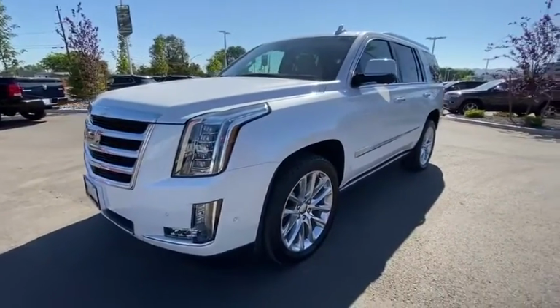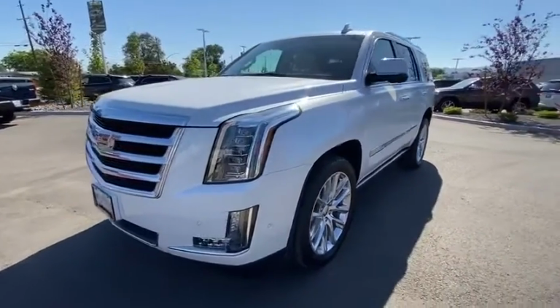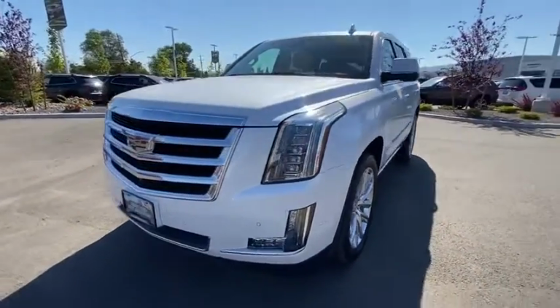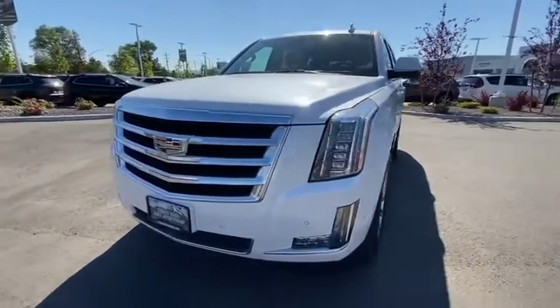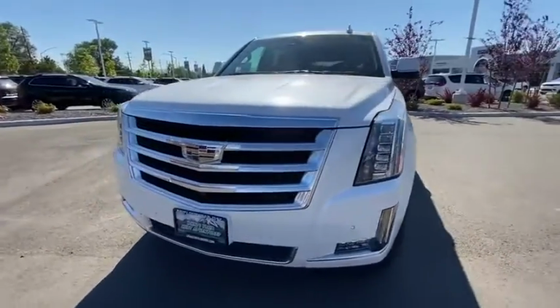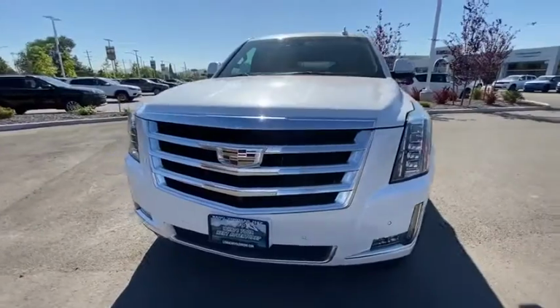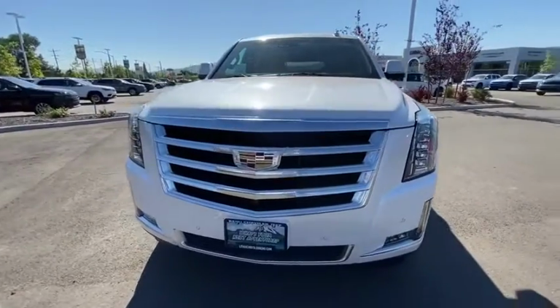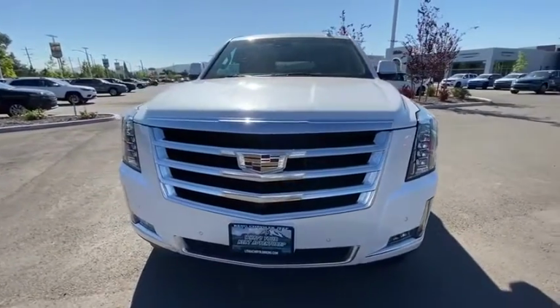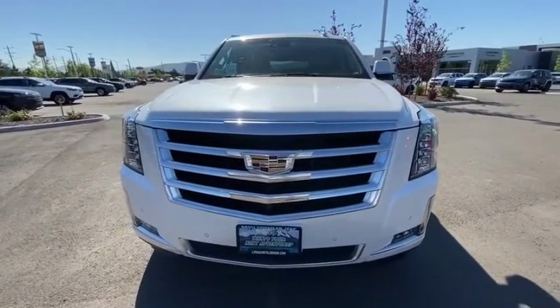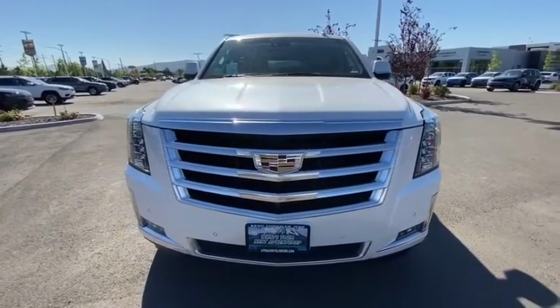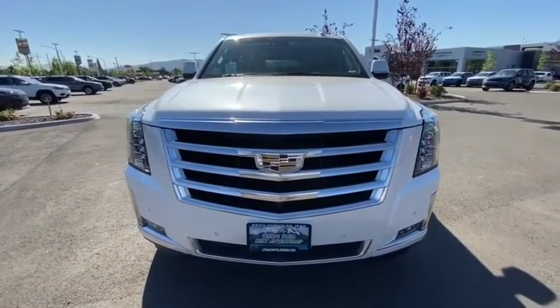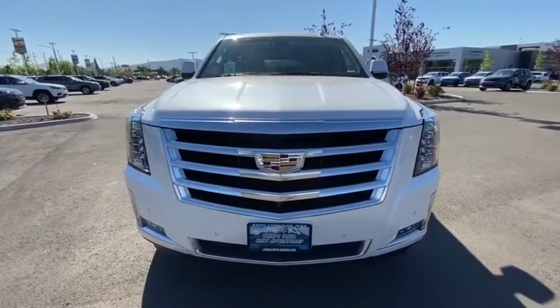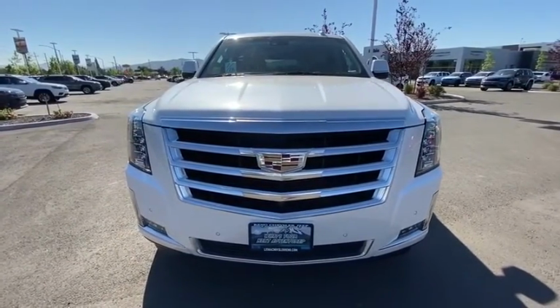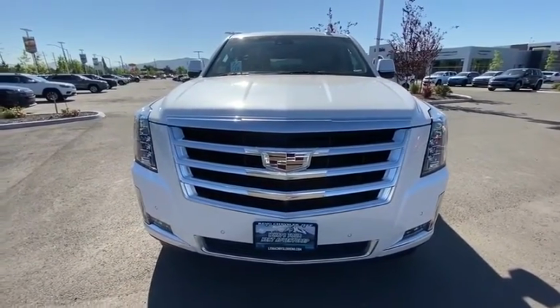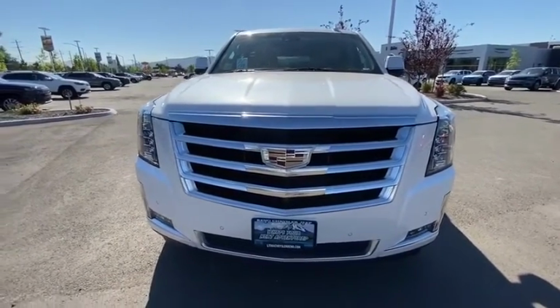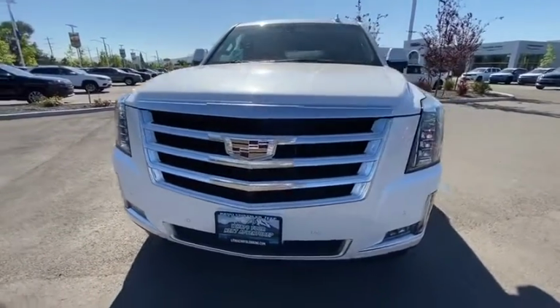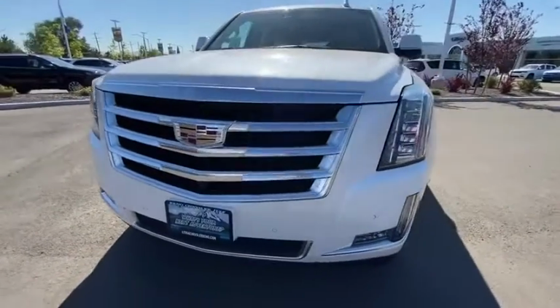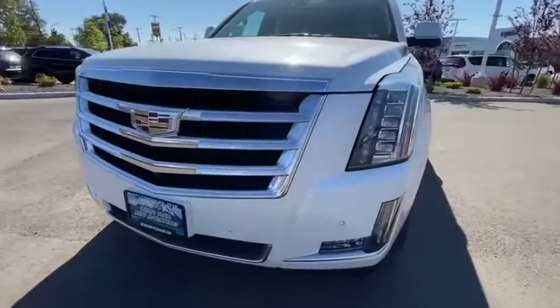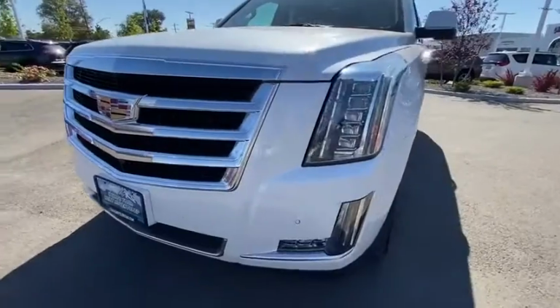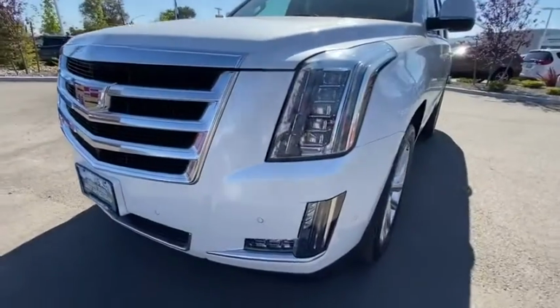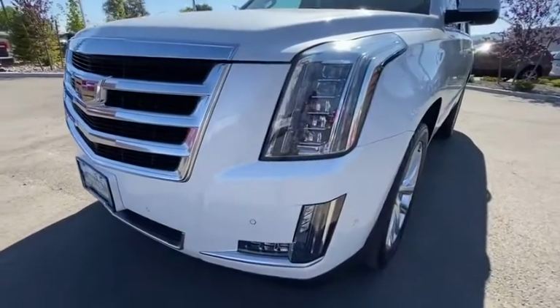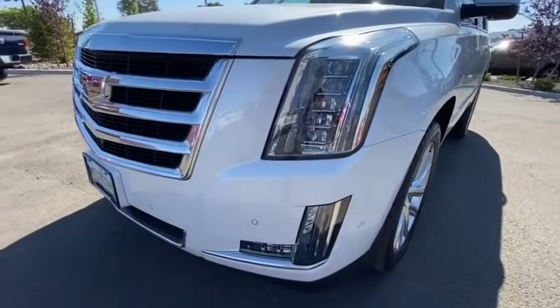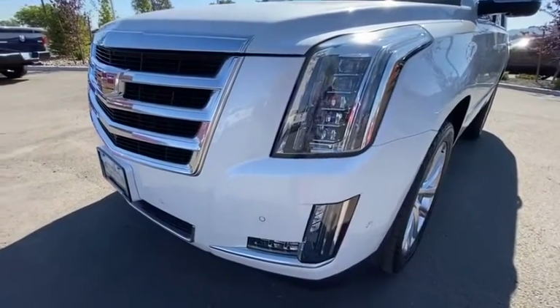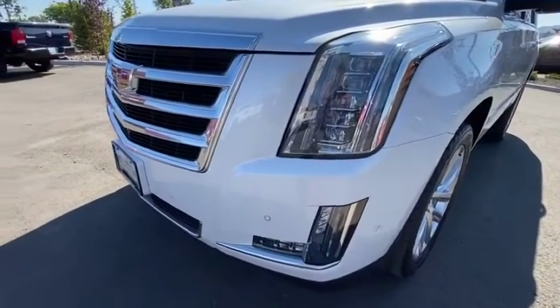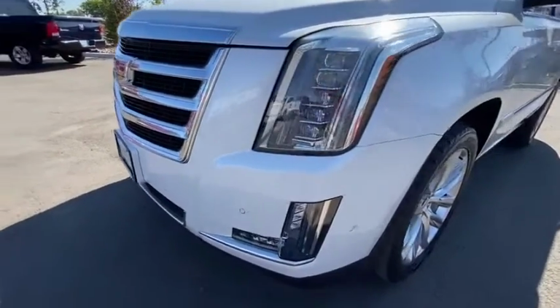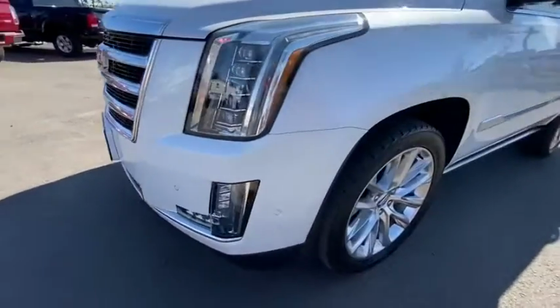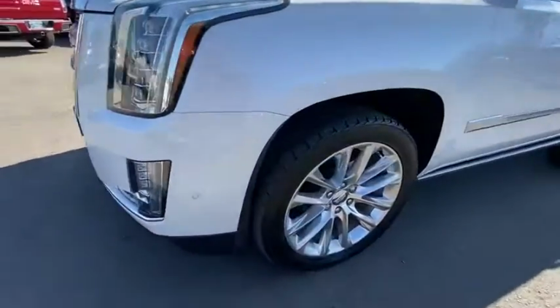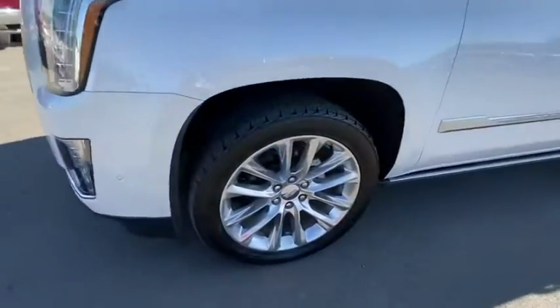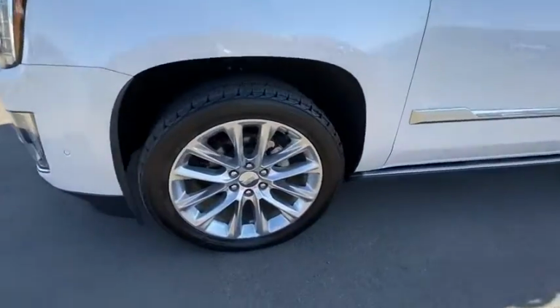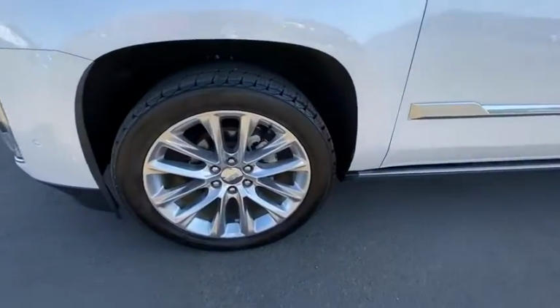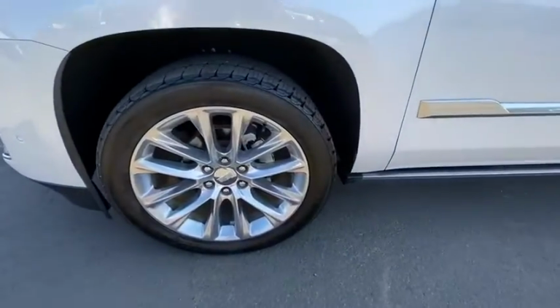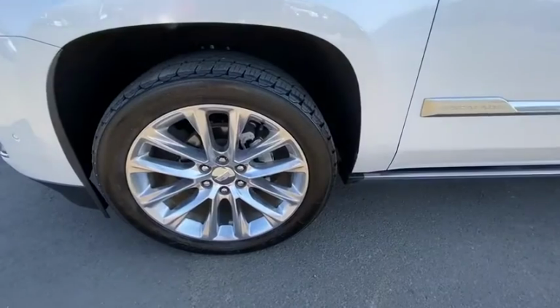Running boards, leather-wrapped steering wheel, adjustable steering wheel, driver lumbar, power steering, front floor mats, four-wheel disc brakes, ABS four-wheel, cruise control, premium sound system, rear defrost.